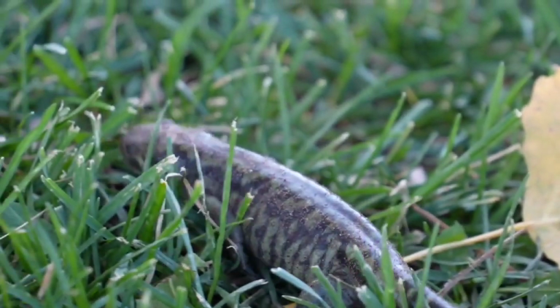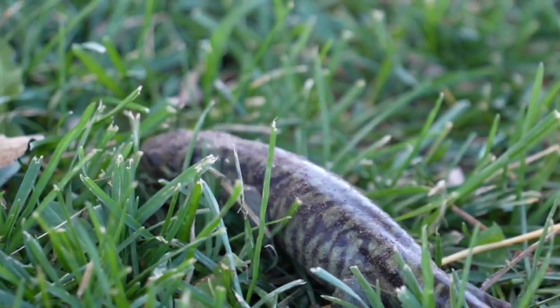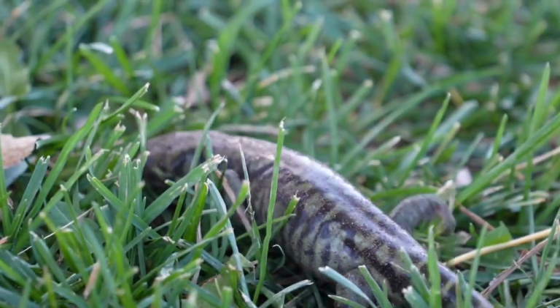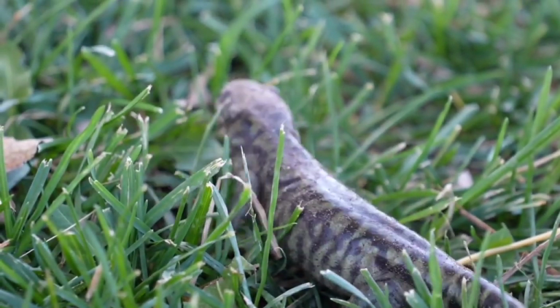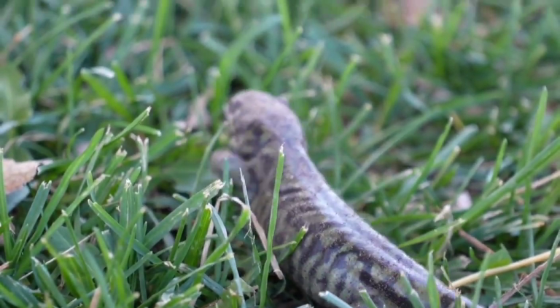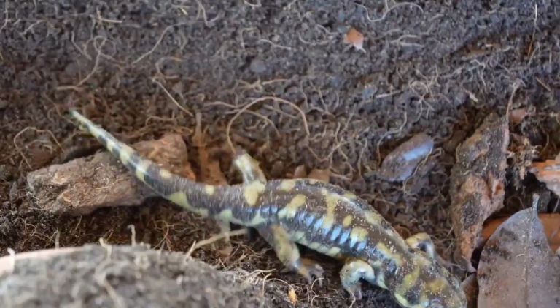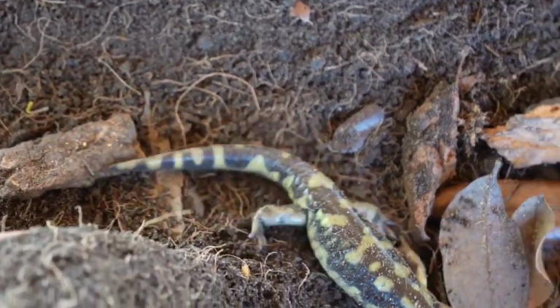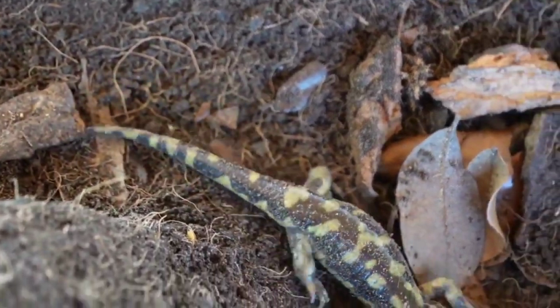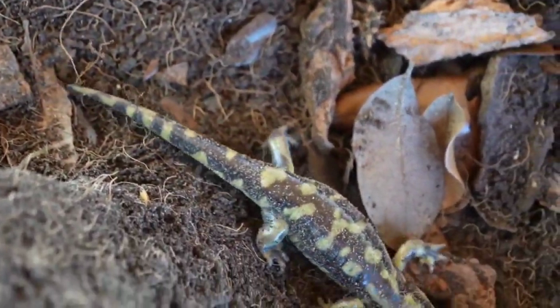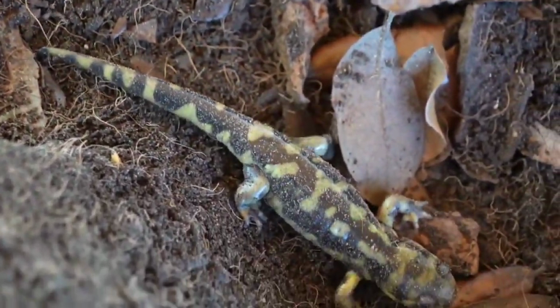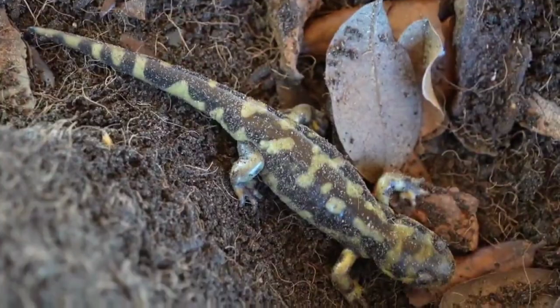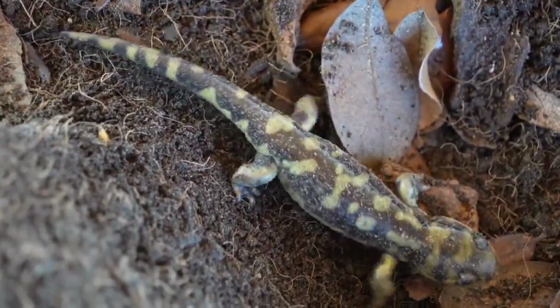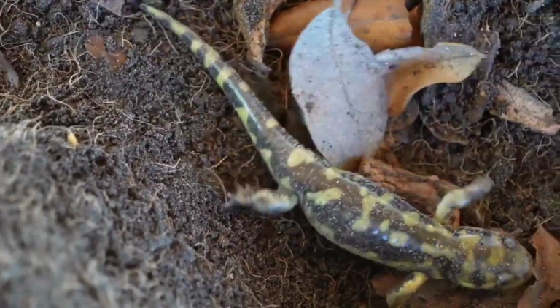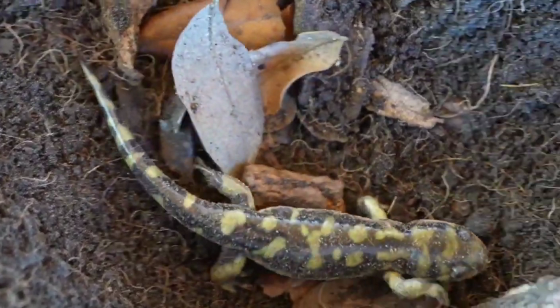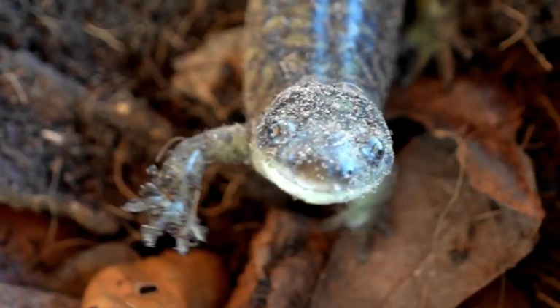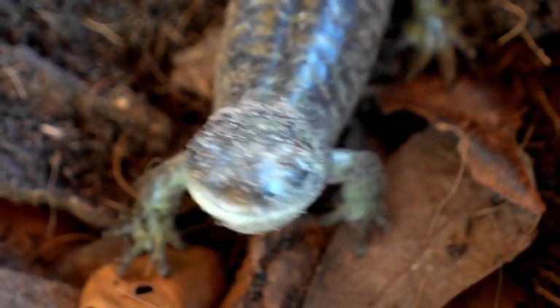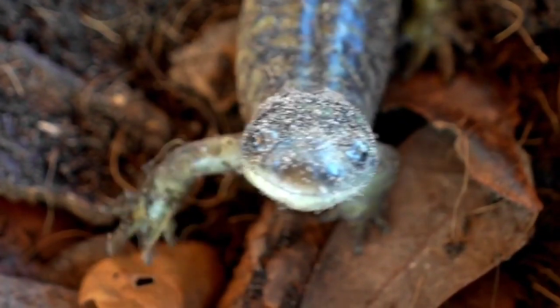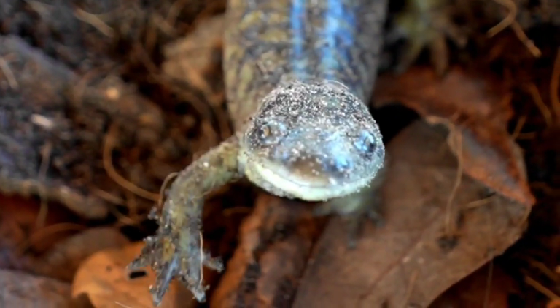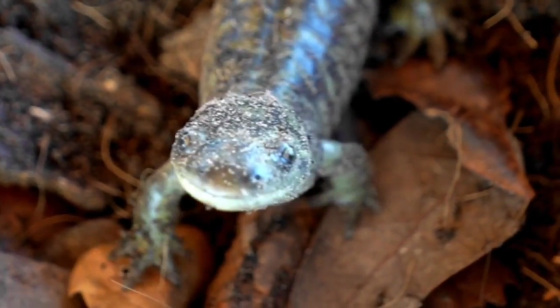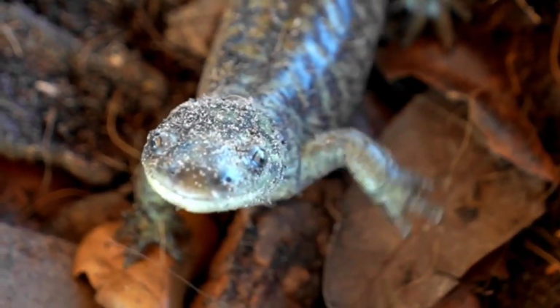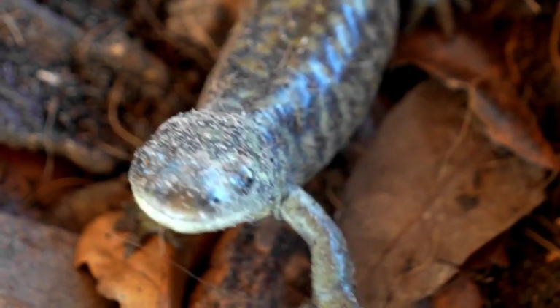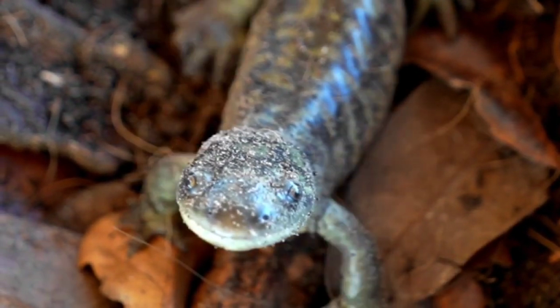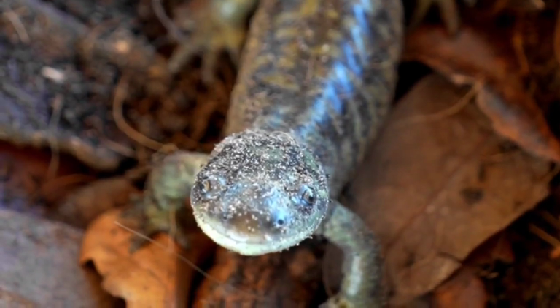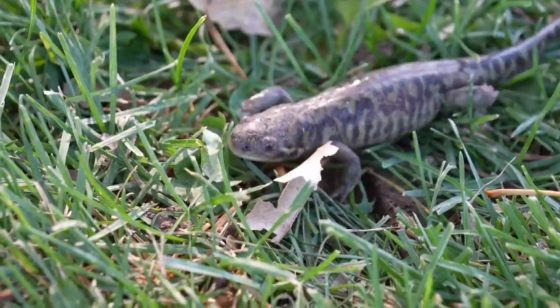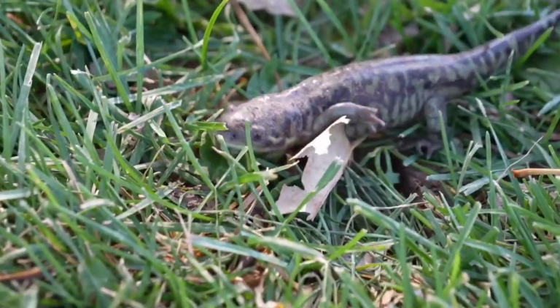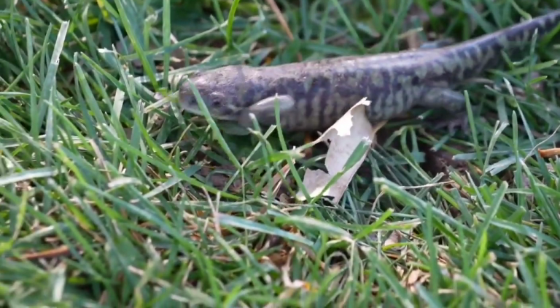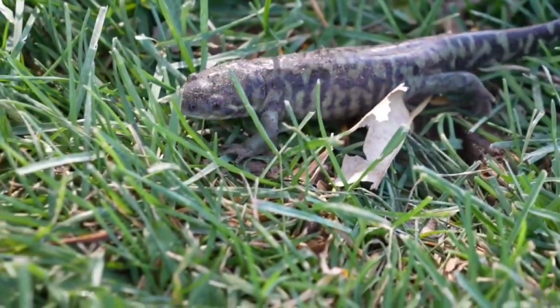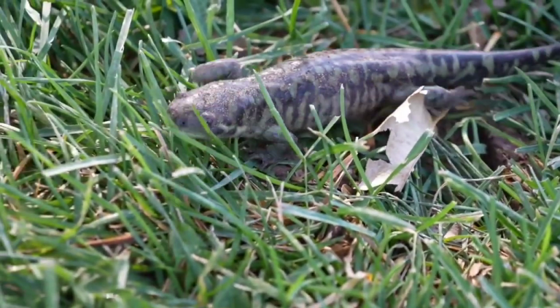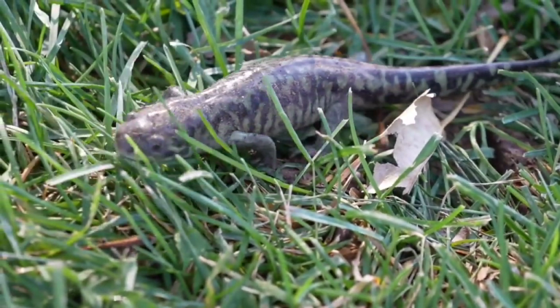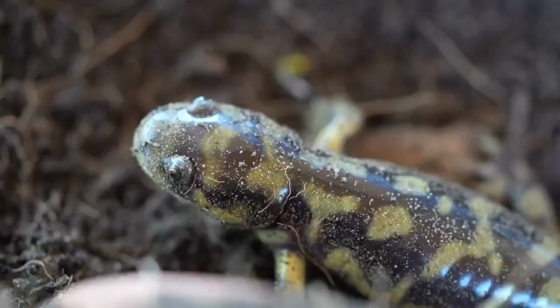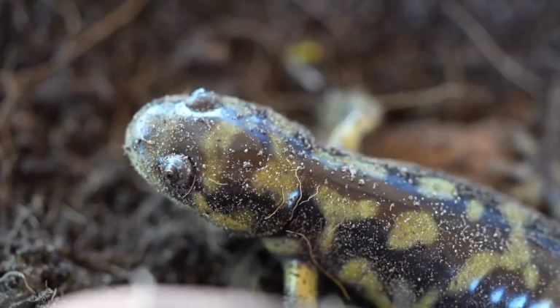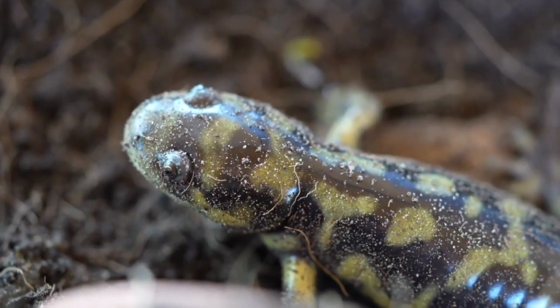They'll reemerge next year, most likely as monsoons rage, to reproduce. Those interested in seeing the salamanders before then can visit Redcliffs Discovery Center in St. George, or attend a public event with Southern Utah University's animal ambassadors.